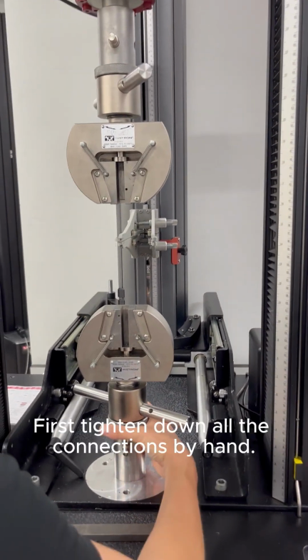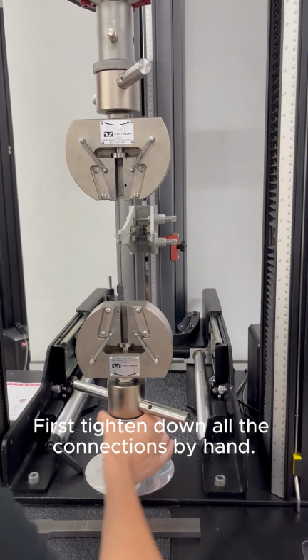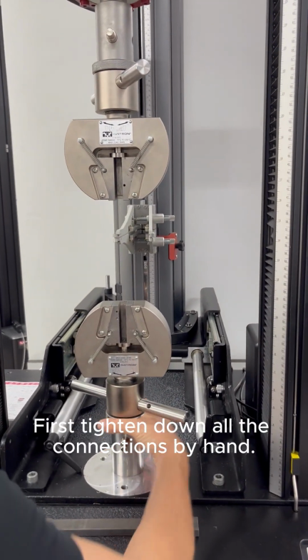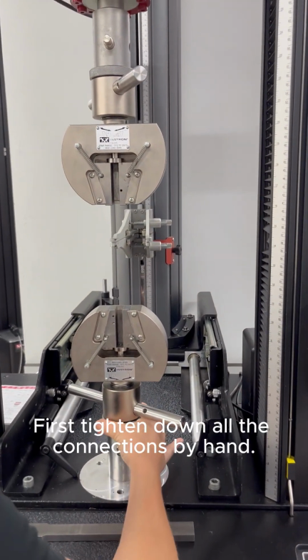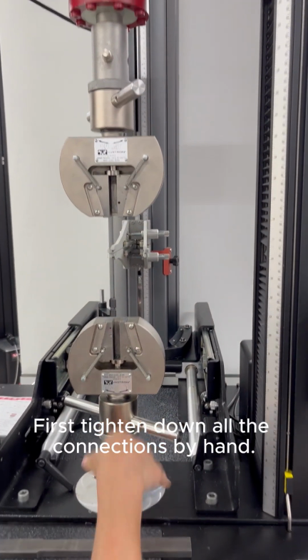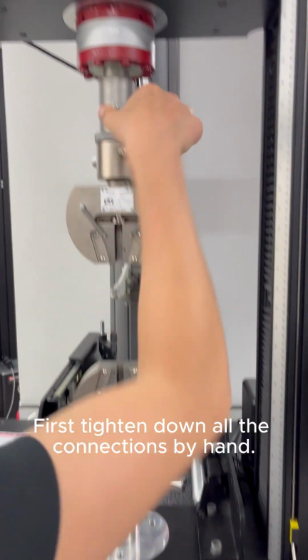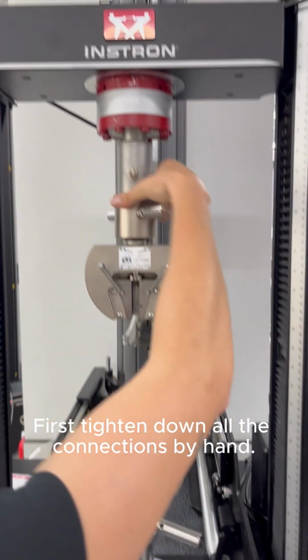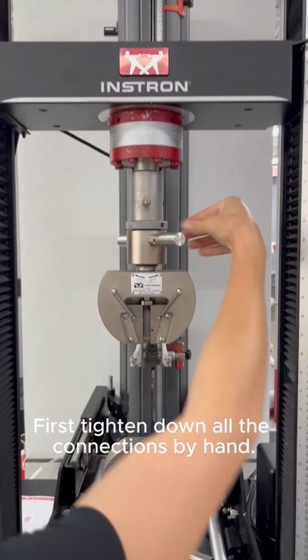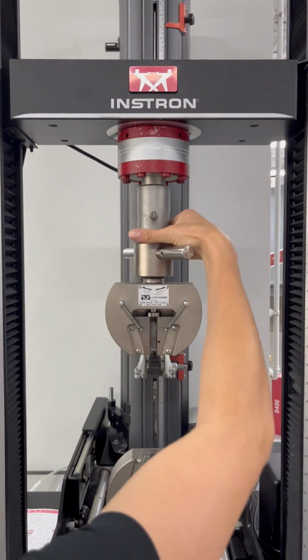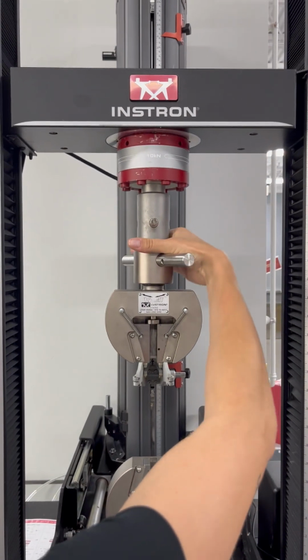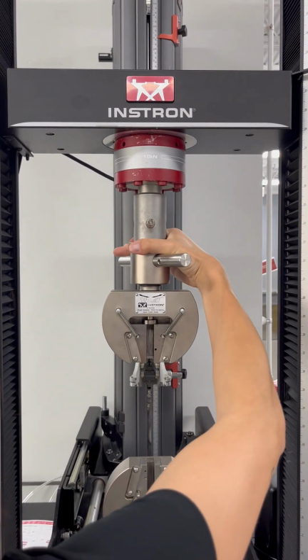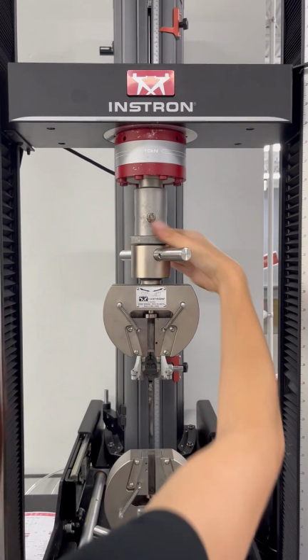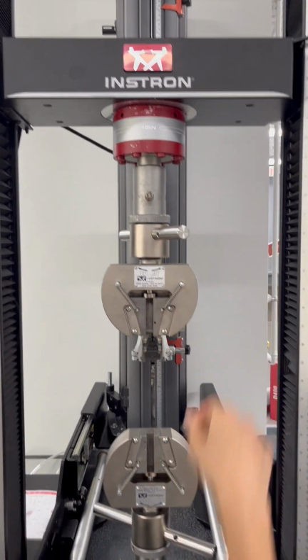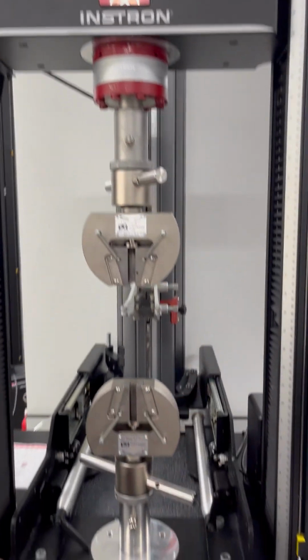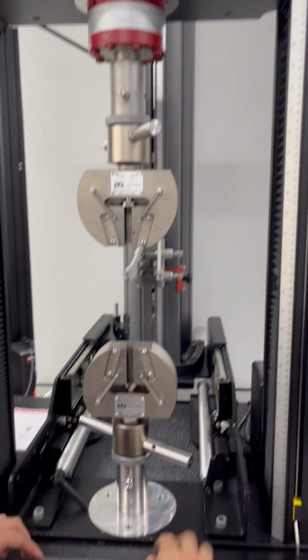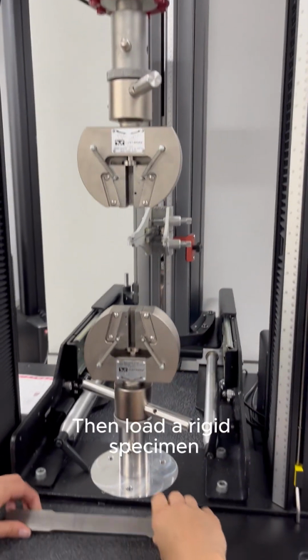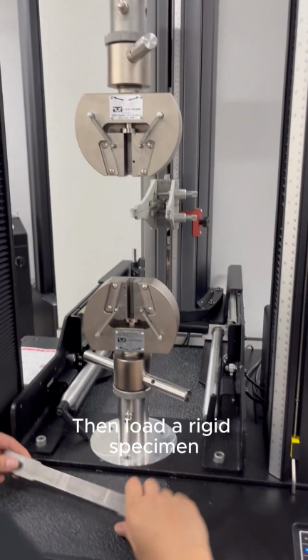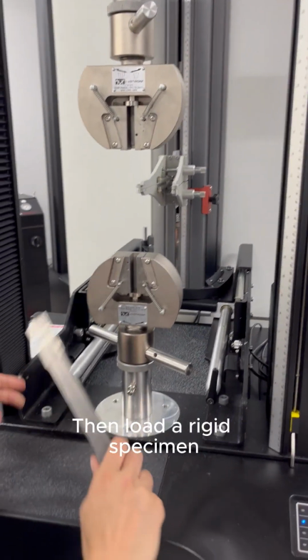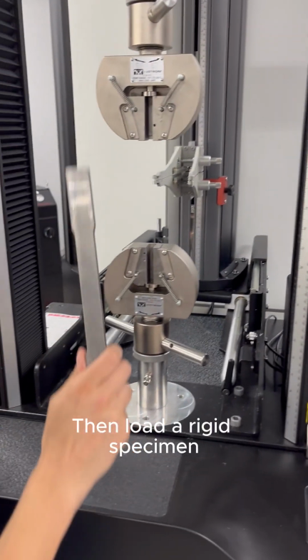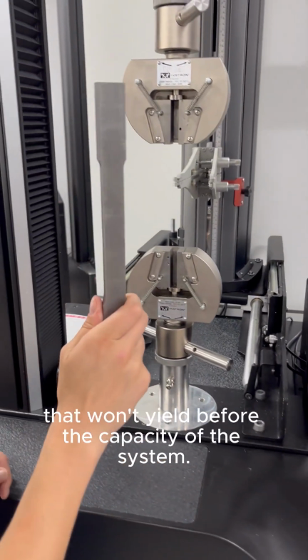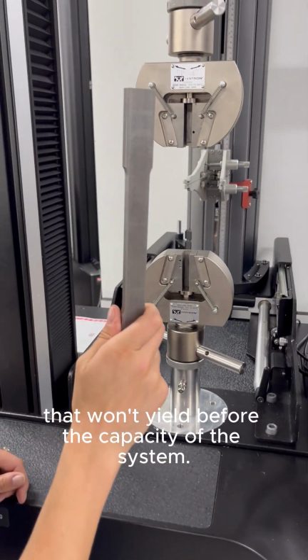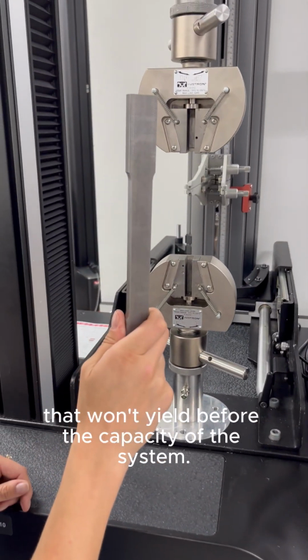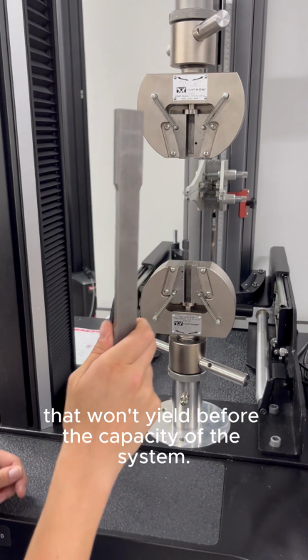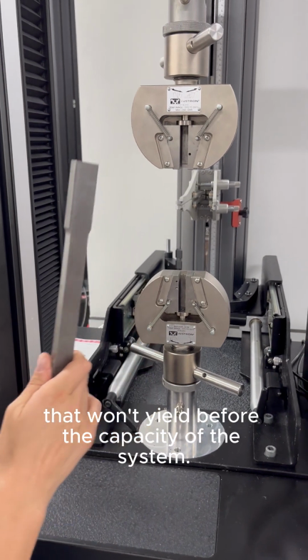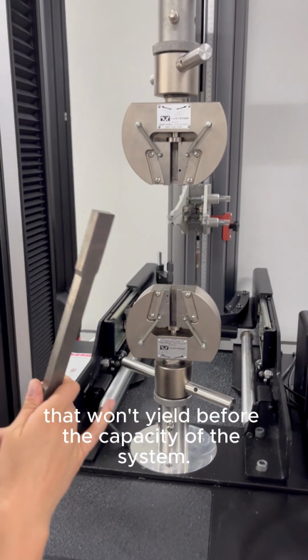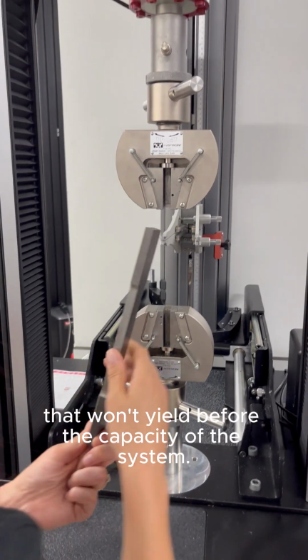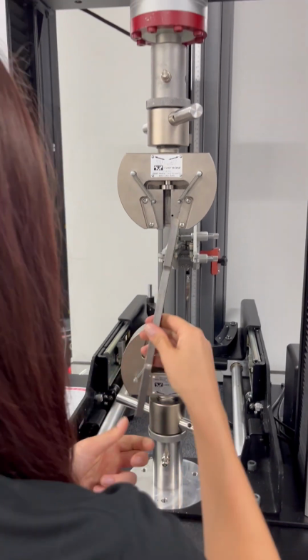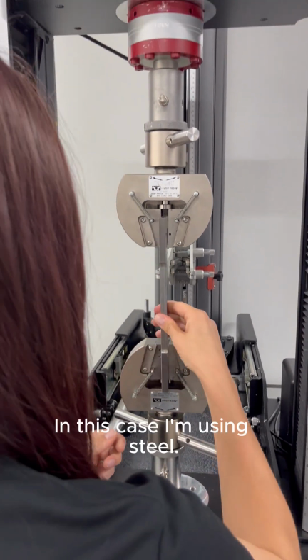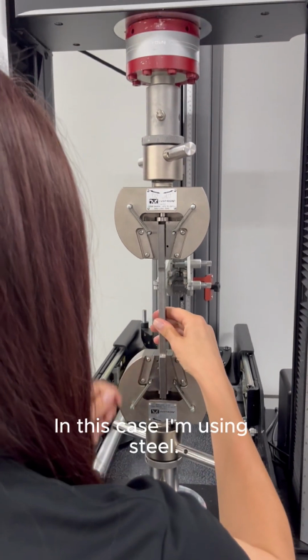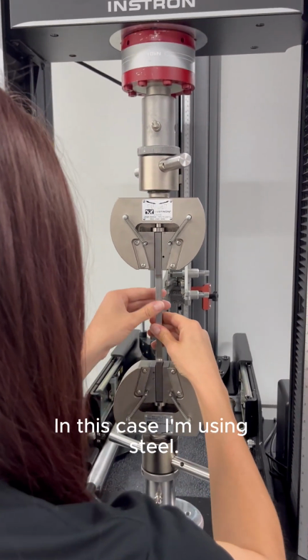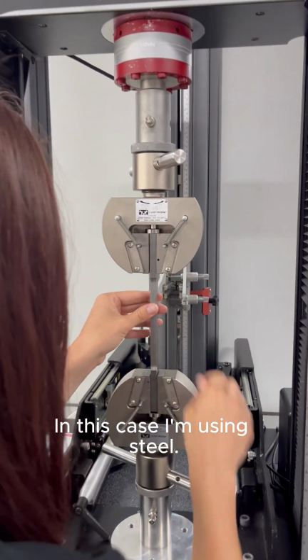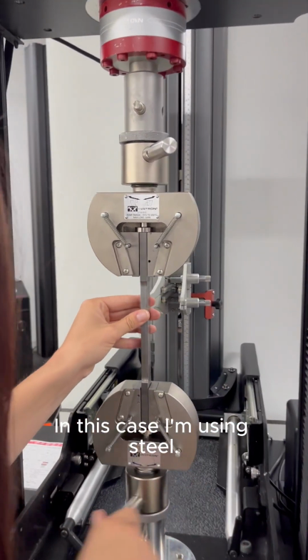First, tighten down all the connections by hand. Then load a rigid specimen that won't yield before the capacity of the system. In this case, I'm using steel.